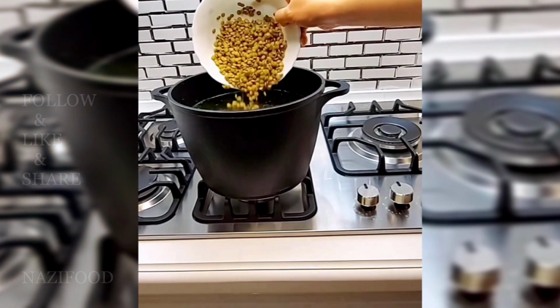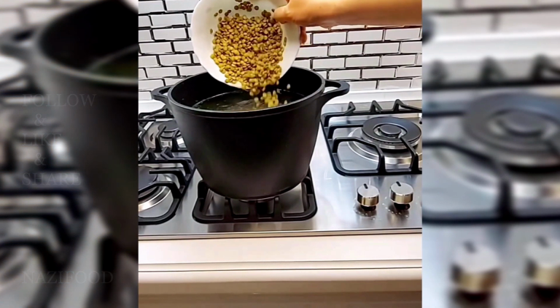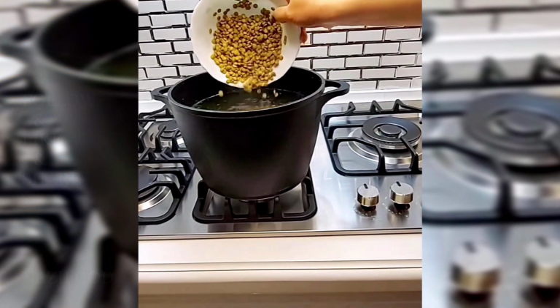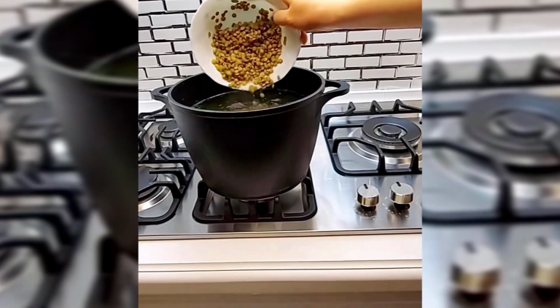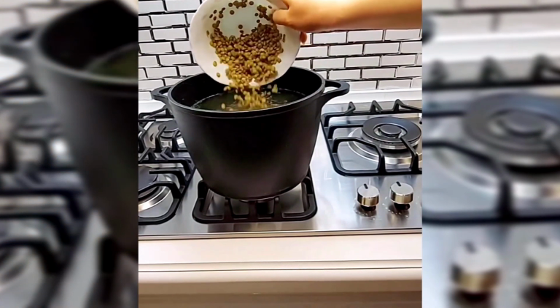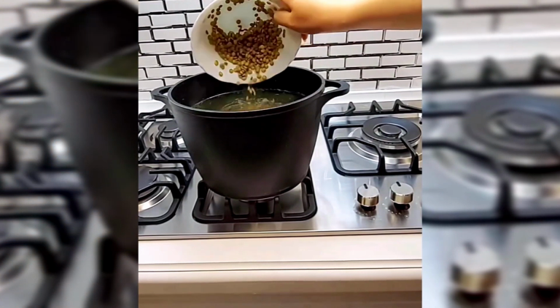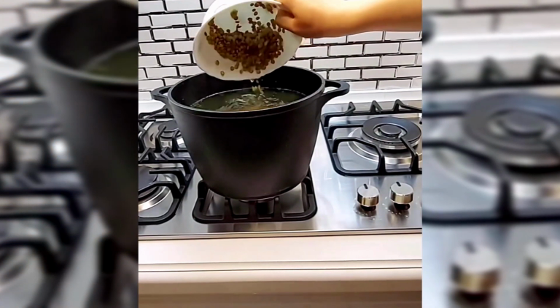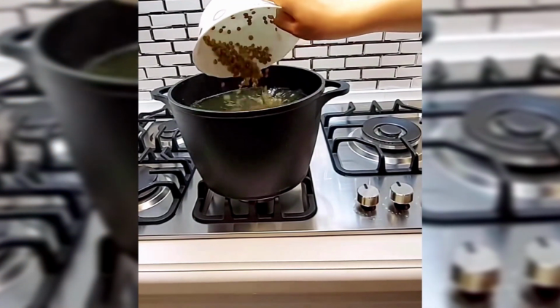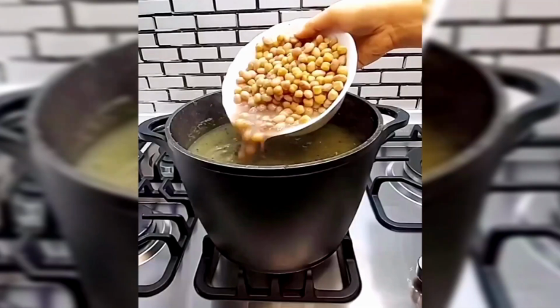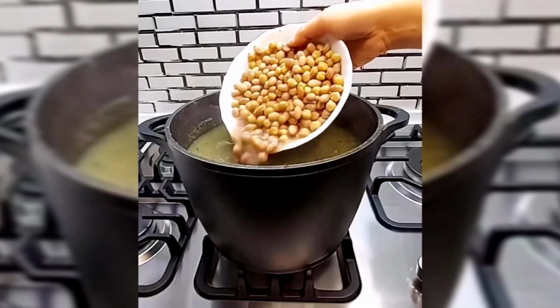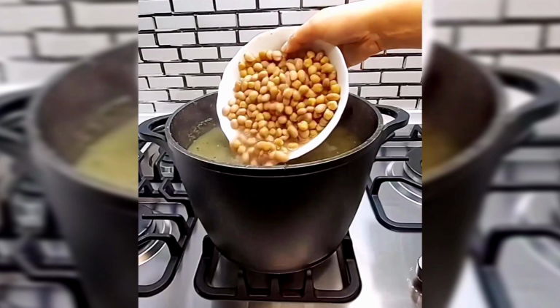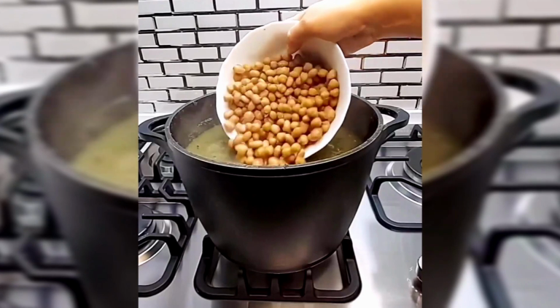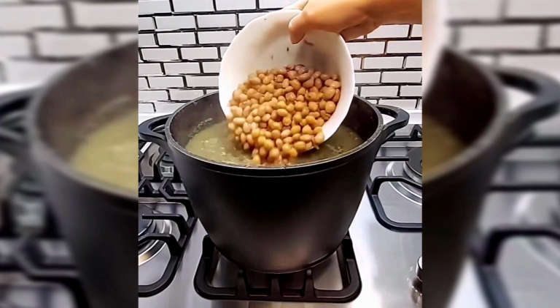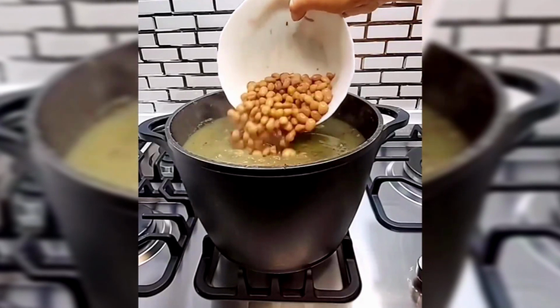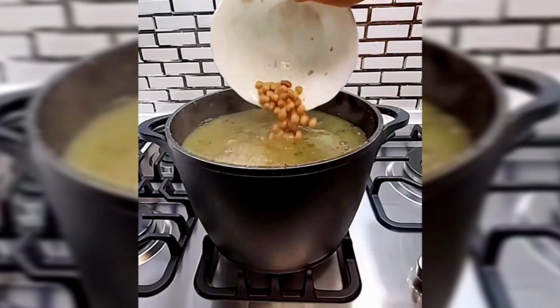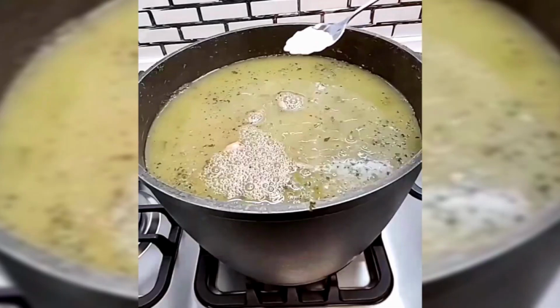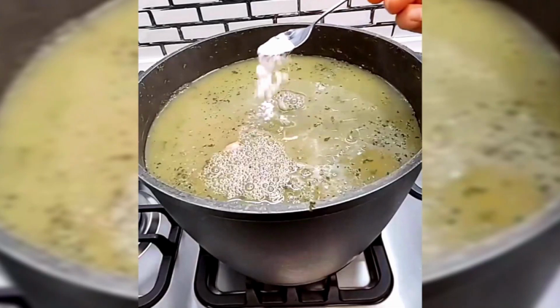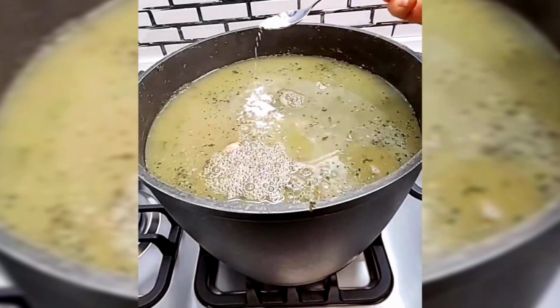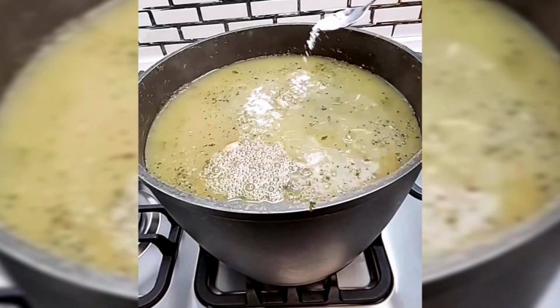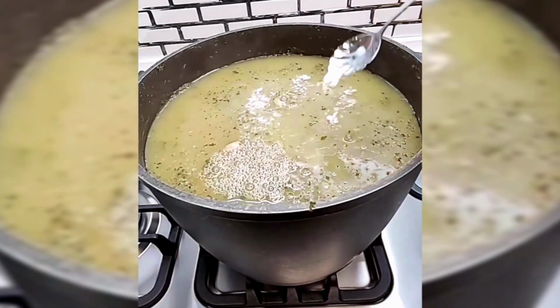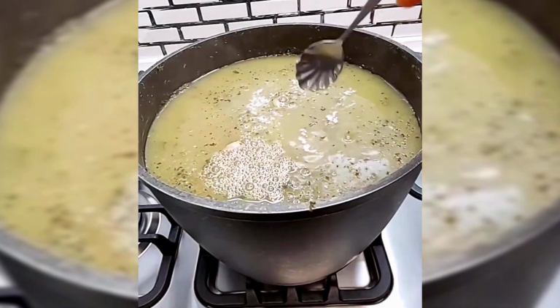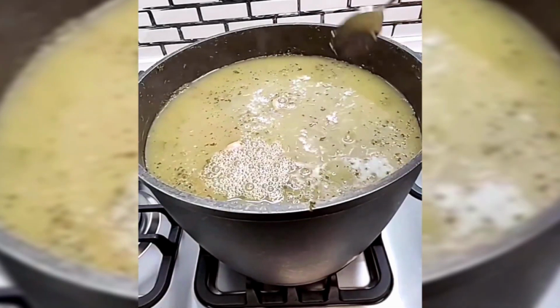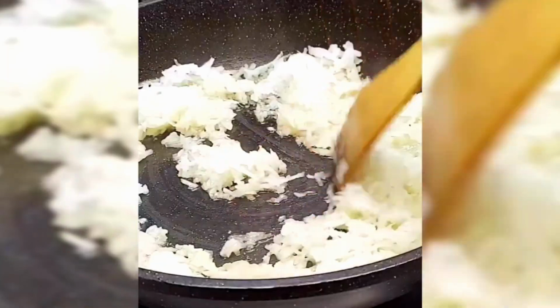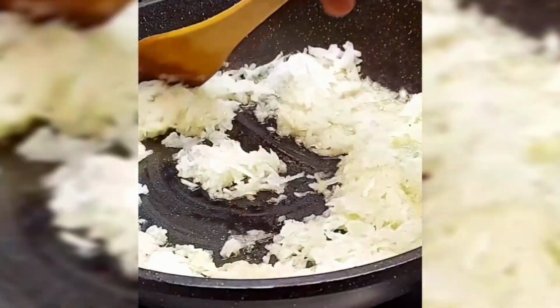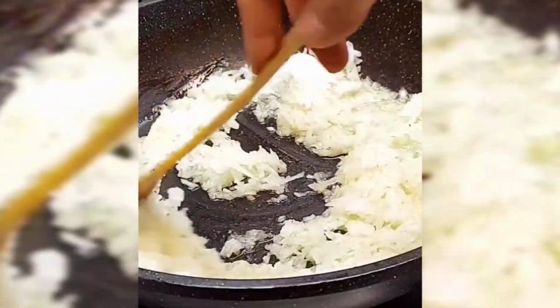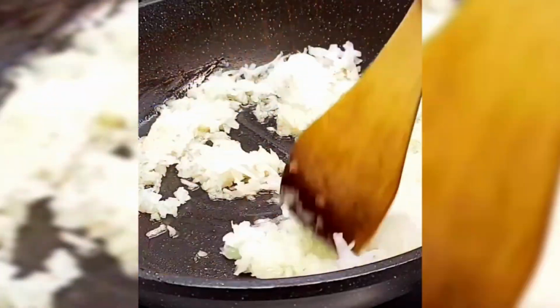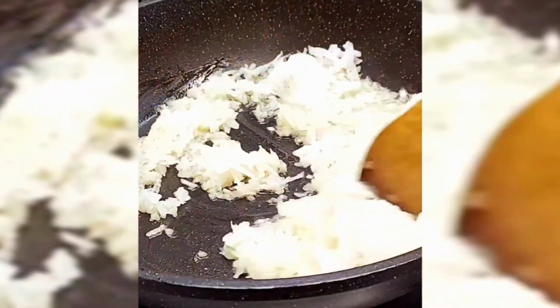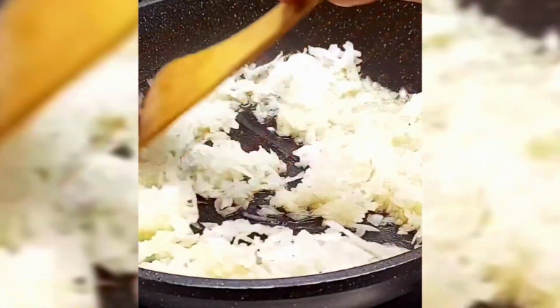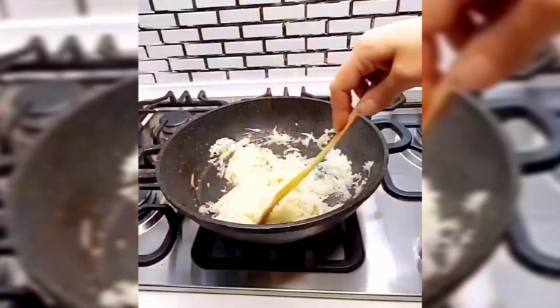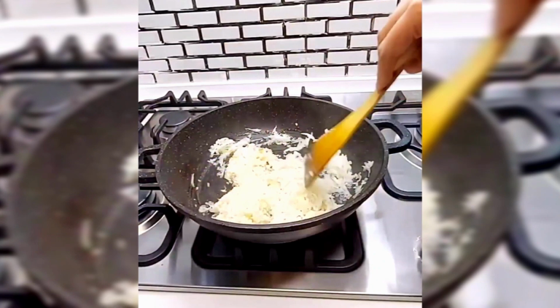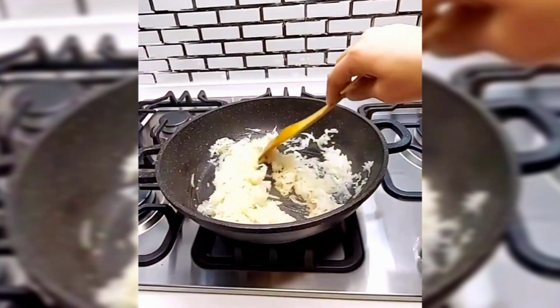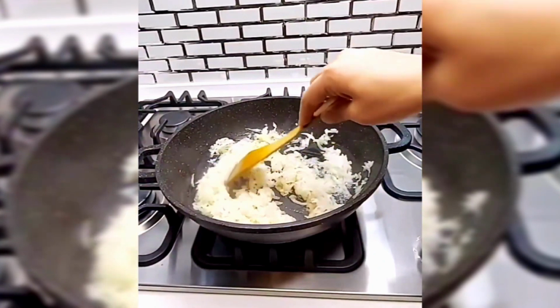add the soaked chickpeas and white beans along with salt and 2 tablespoons of cask. Cover the pot and let it simmer on low heat for 2 hours.